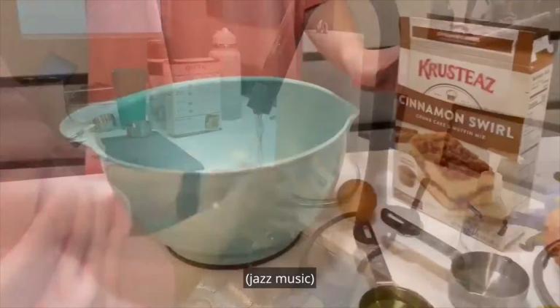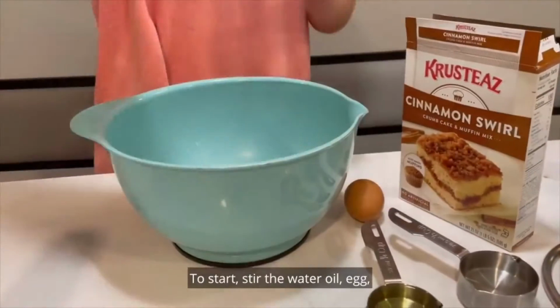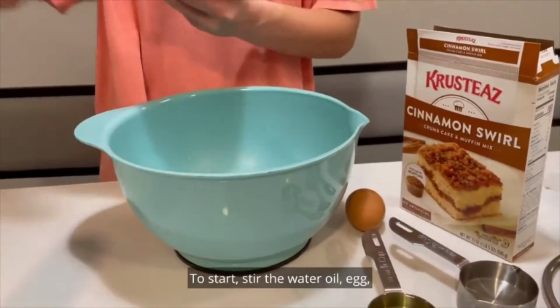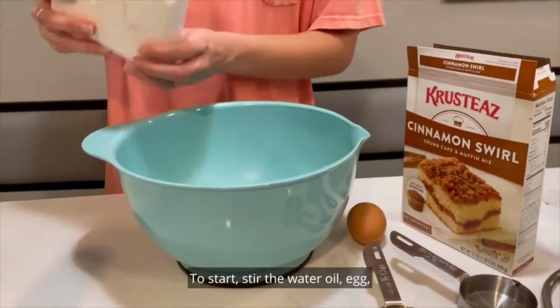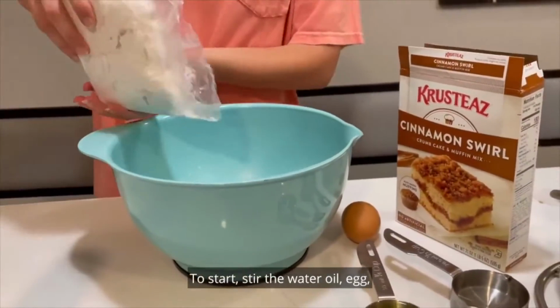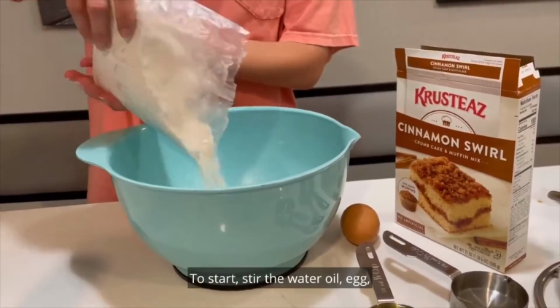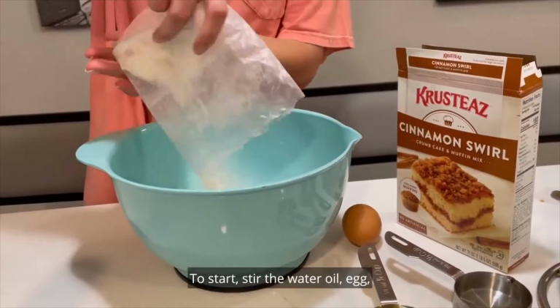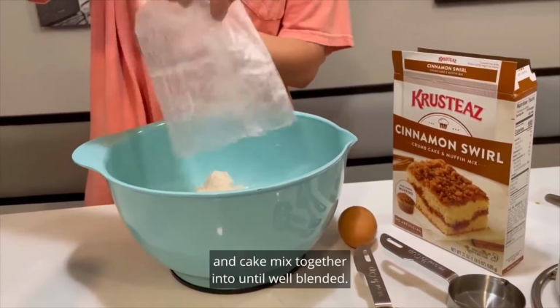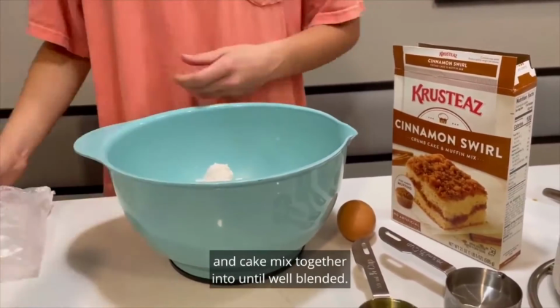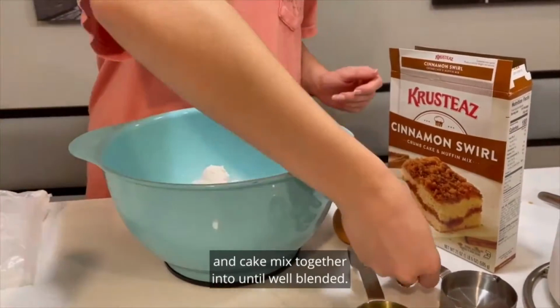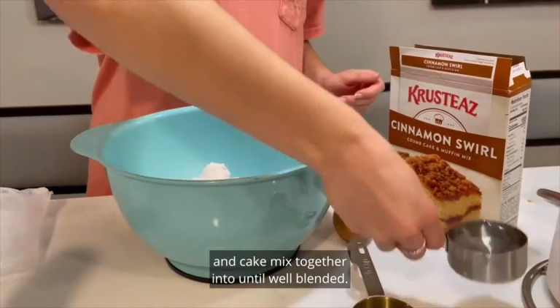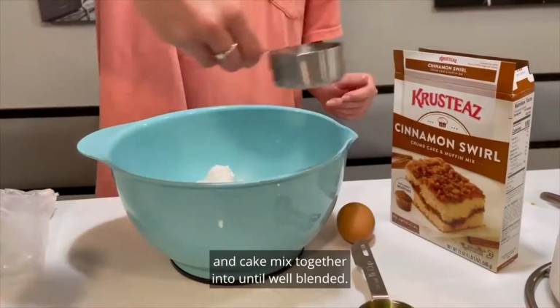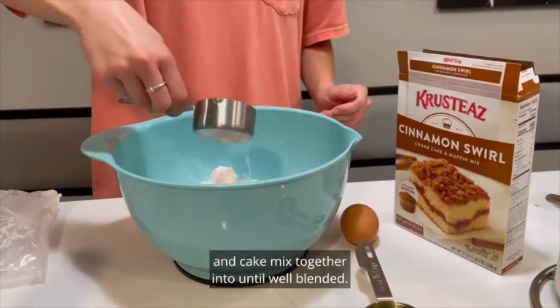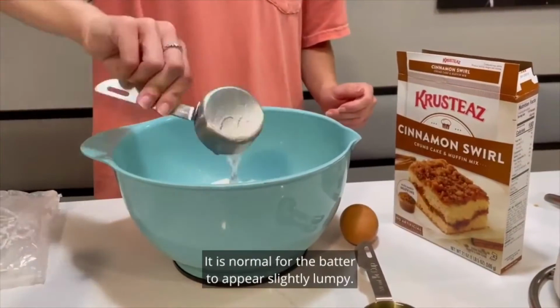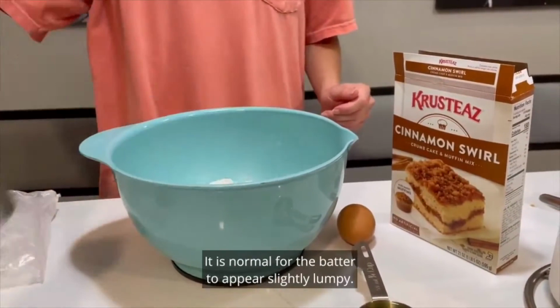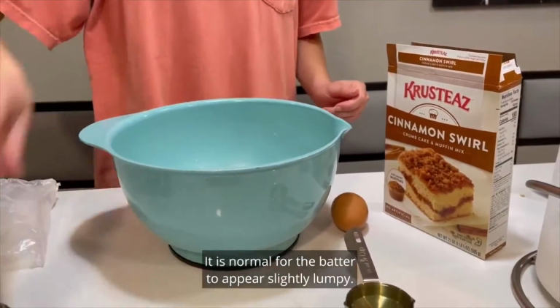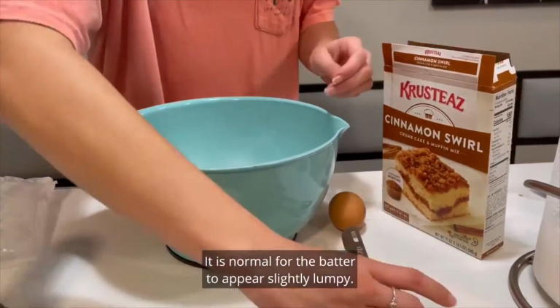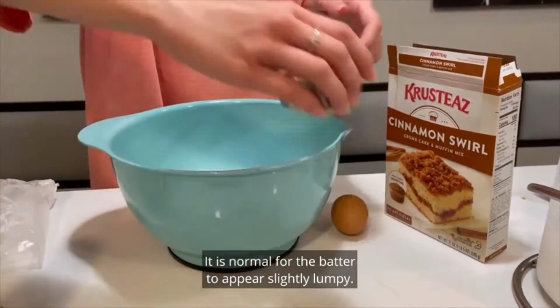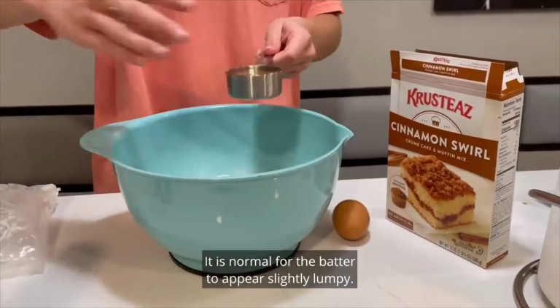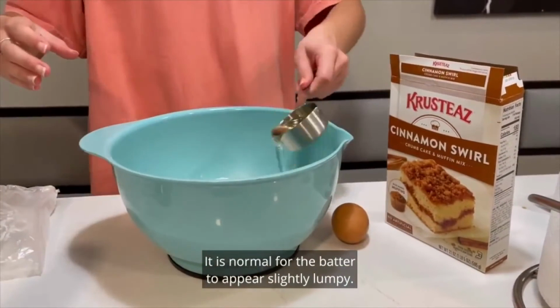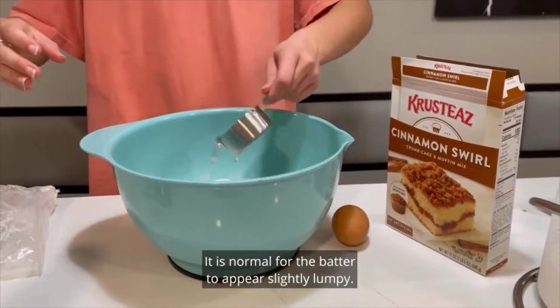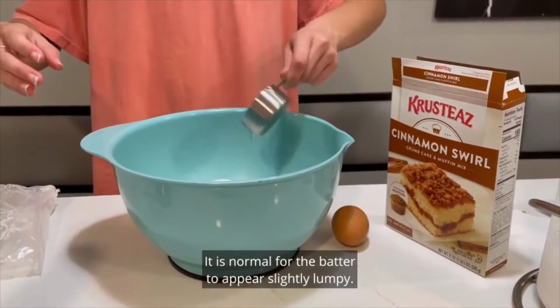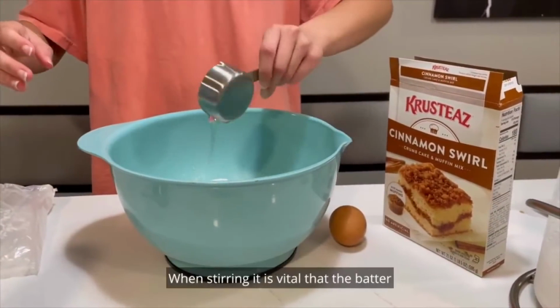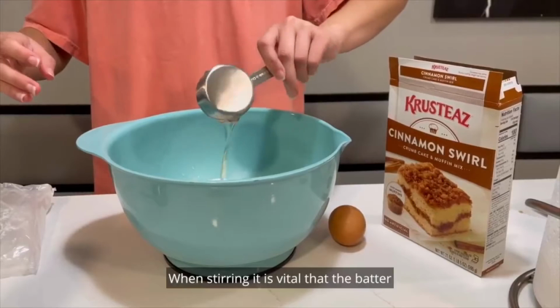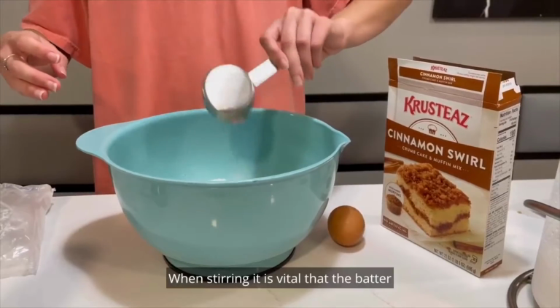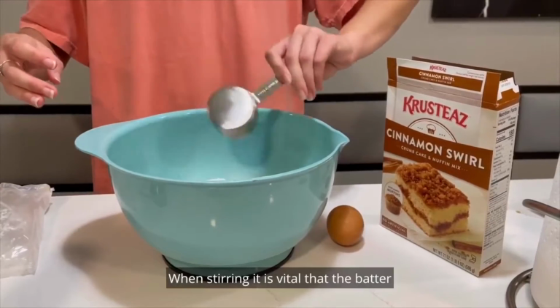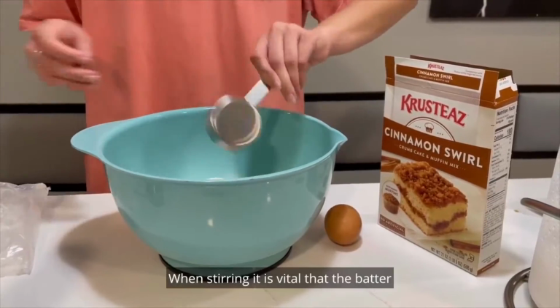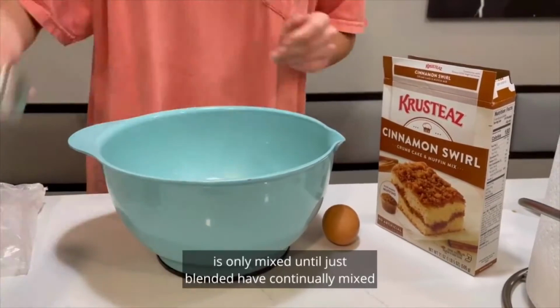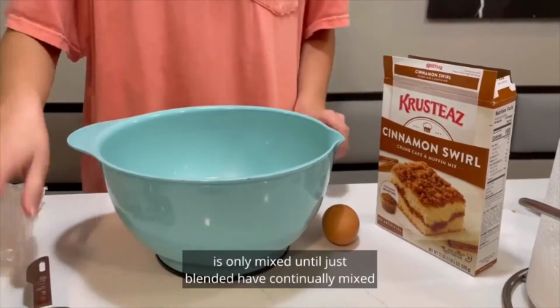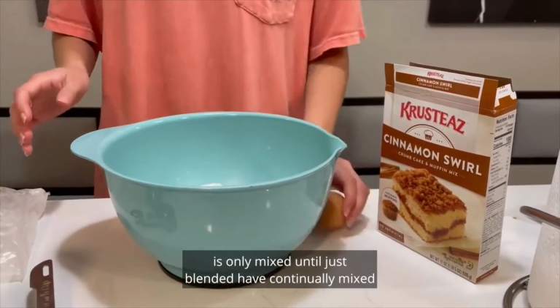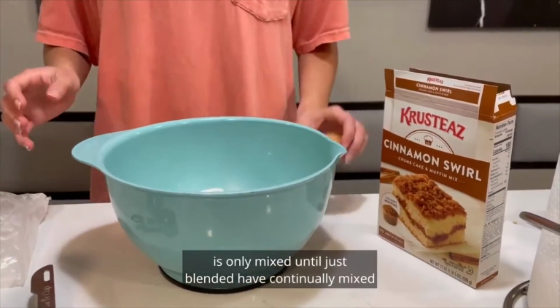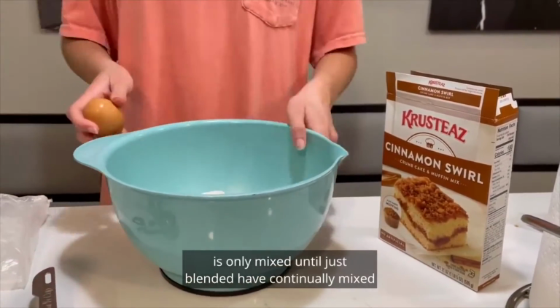To start, stir the water, oil, egg, and cake mix together until well blended. It is normal for the batter to appear slightly lumpy. When stirring, it is vital that the batter is only mixed until just blended.